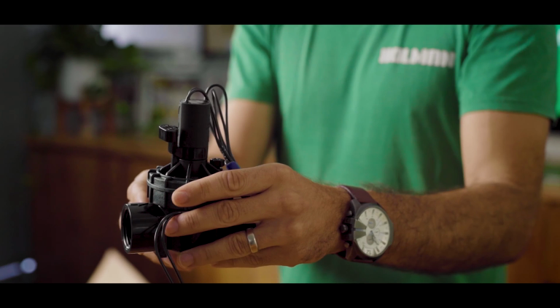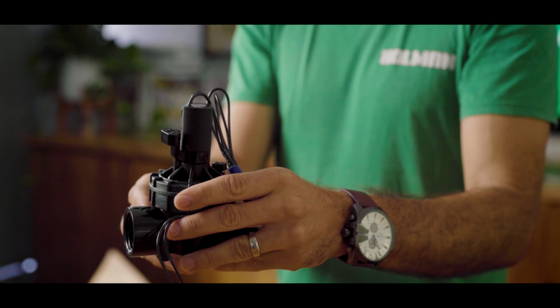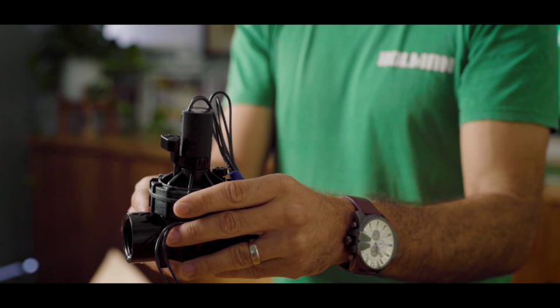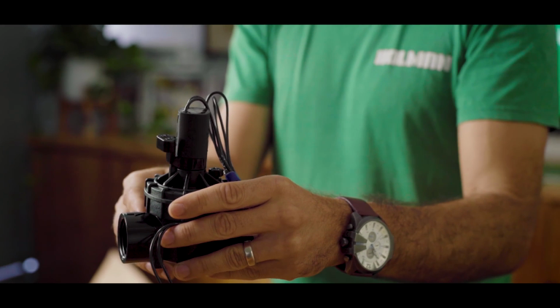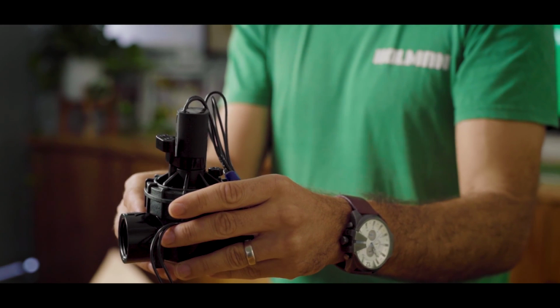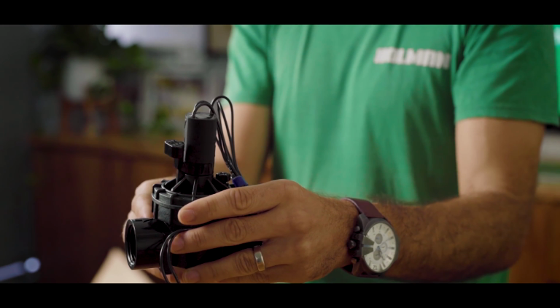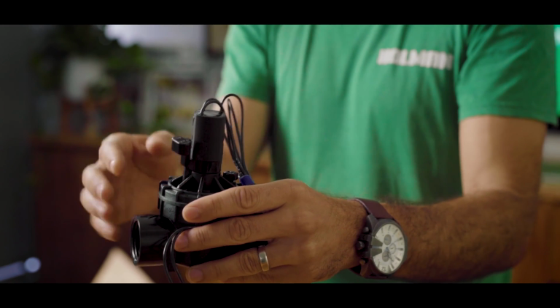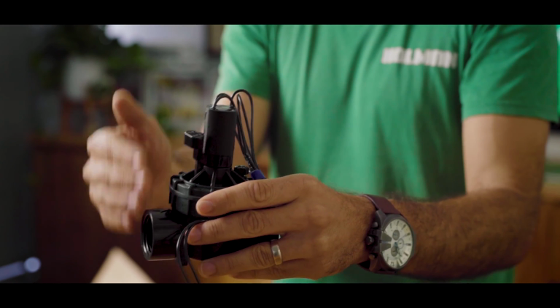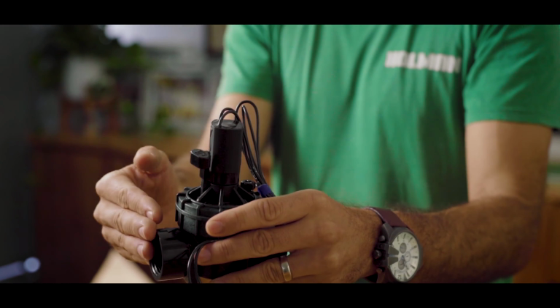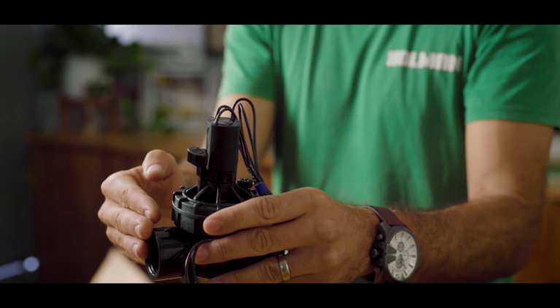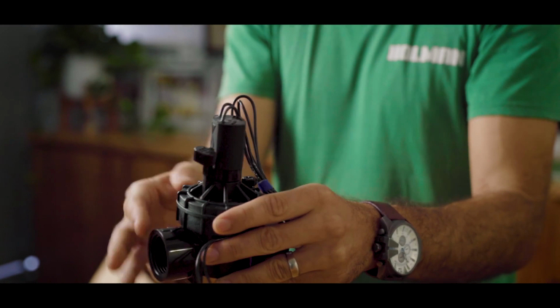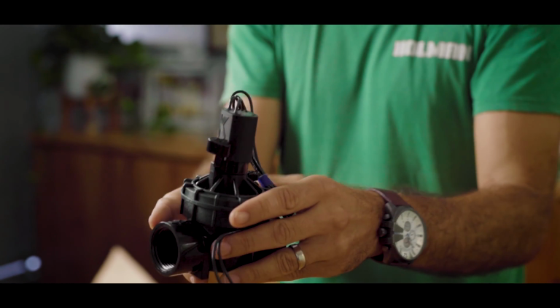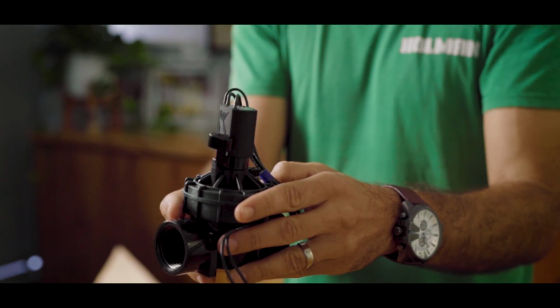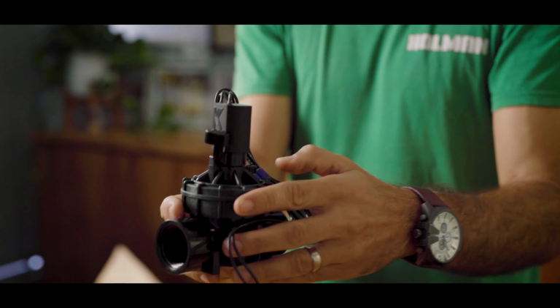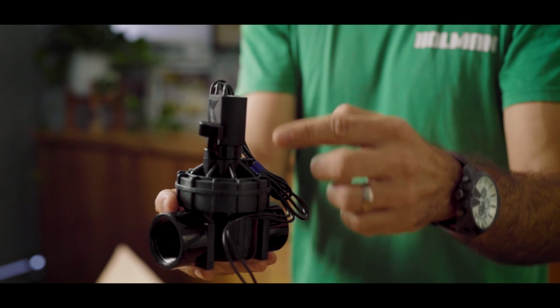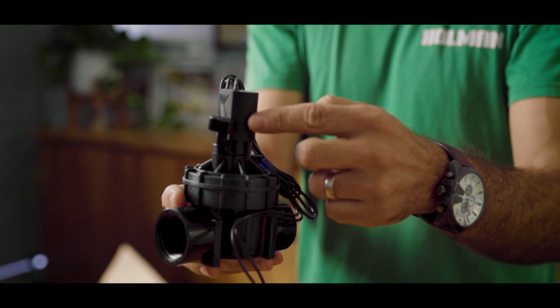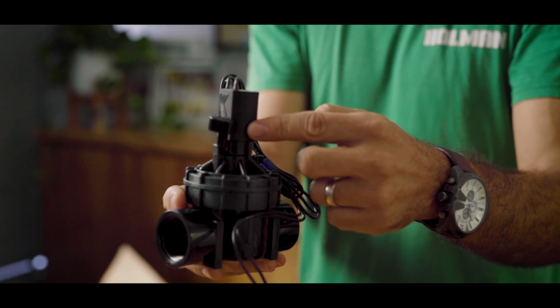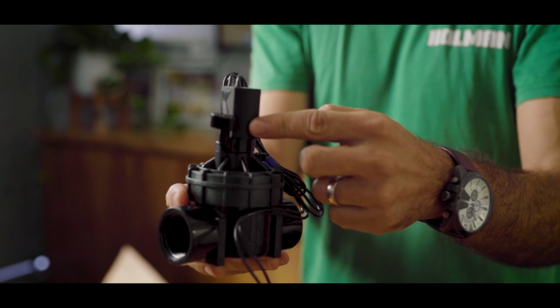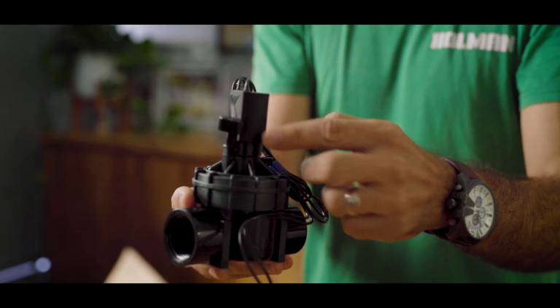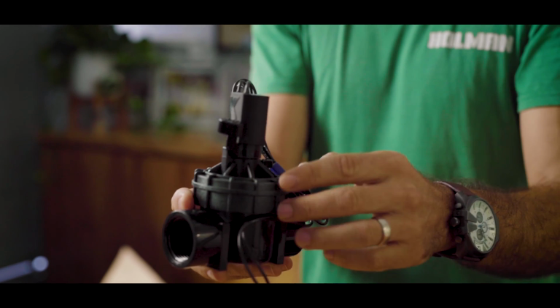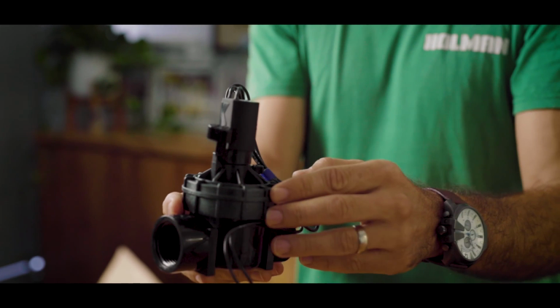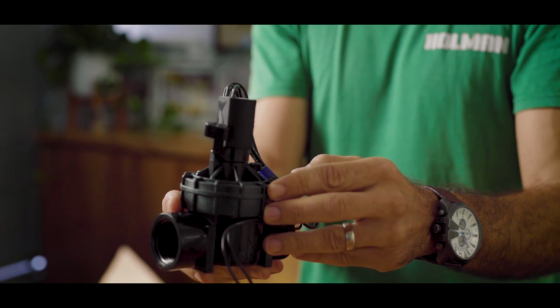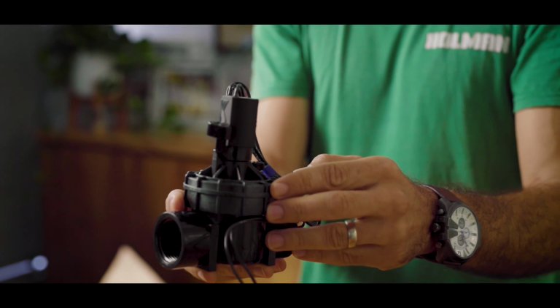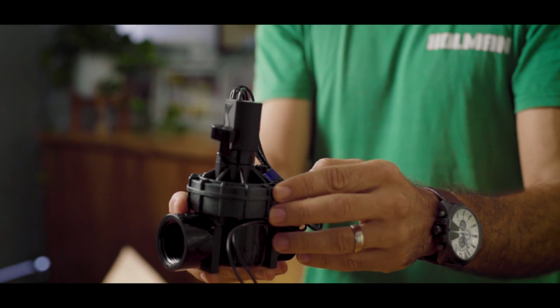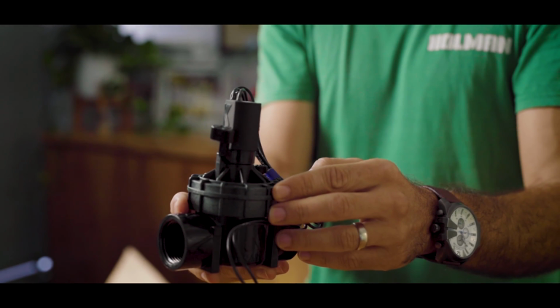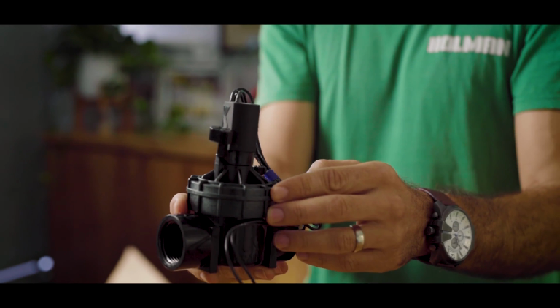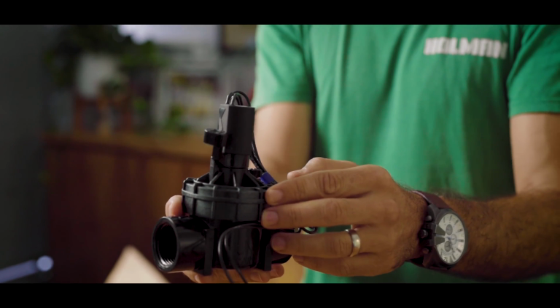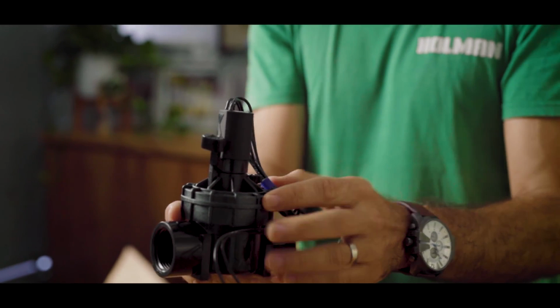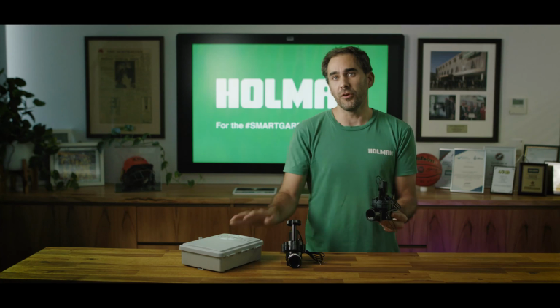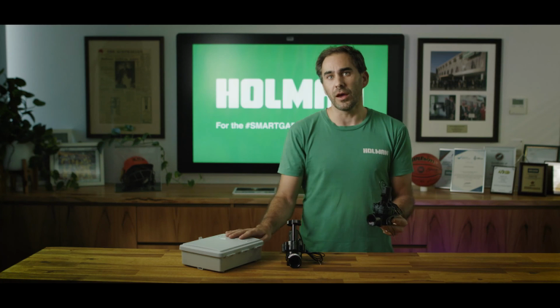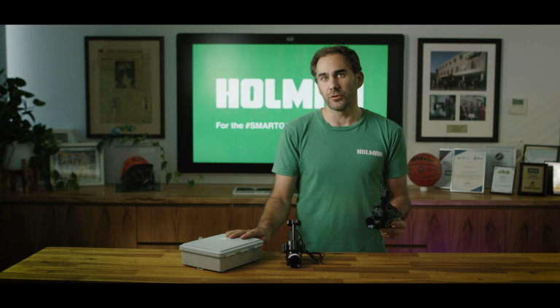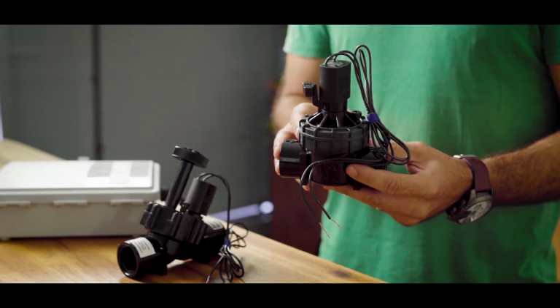A solenoid valve is essentially an automatic tap. Using a magnet within the solenoid coil, the valve can be turned on or off remotely by an irrigation controller.